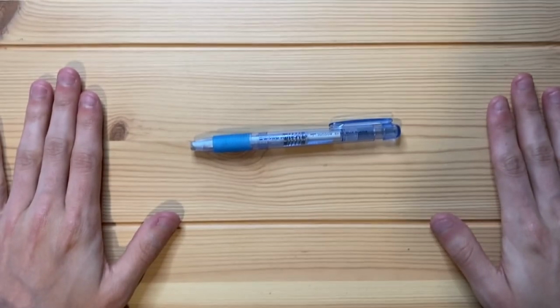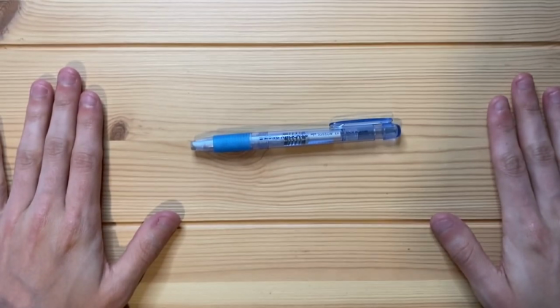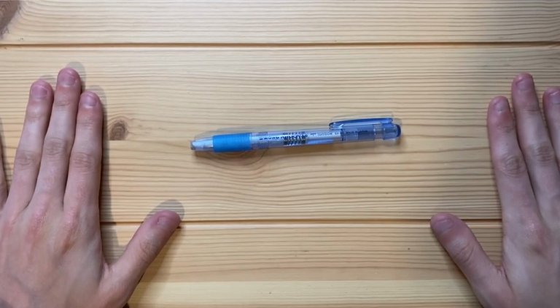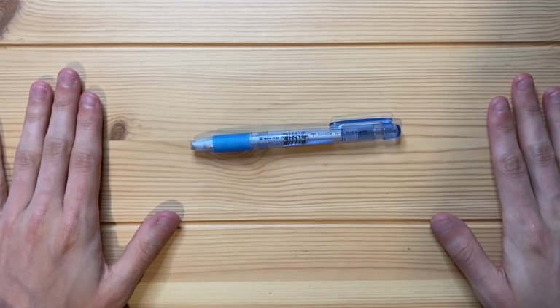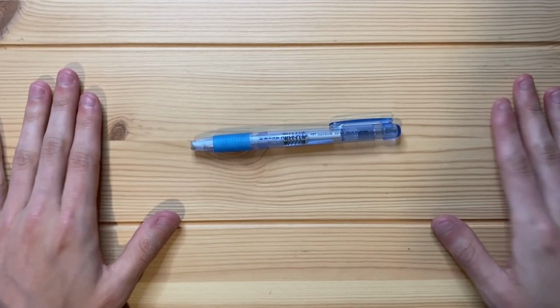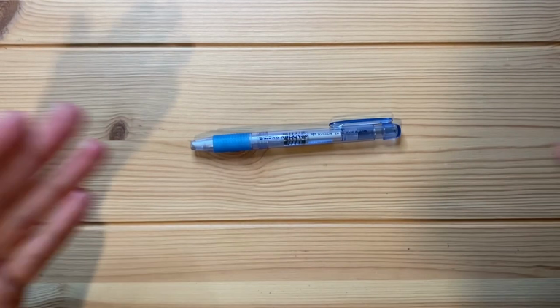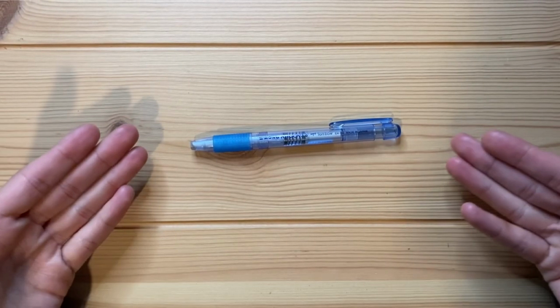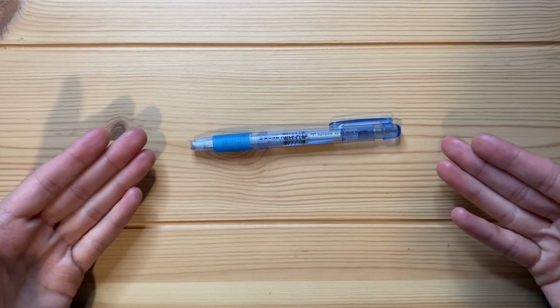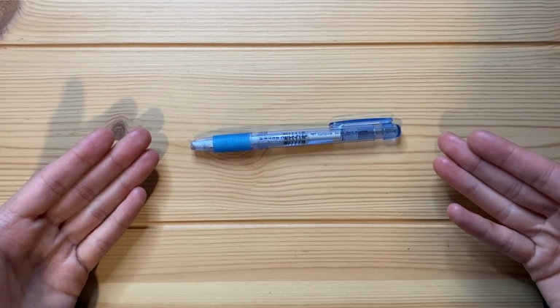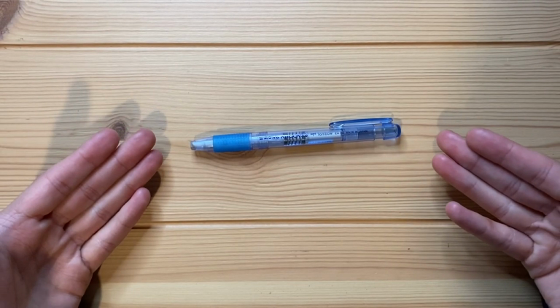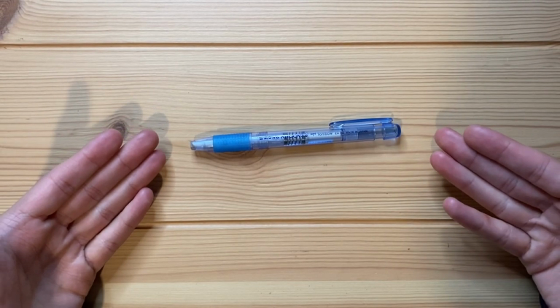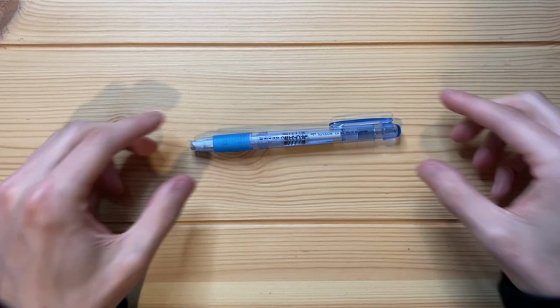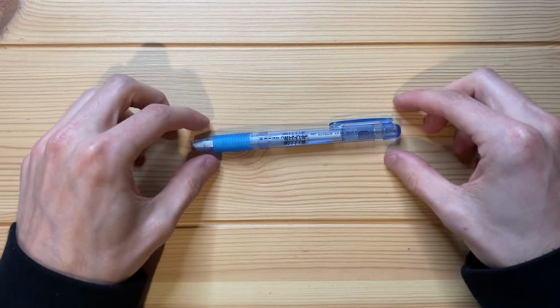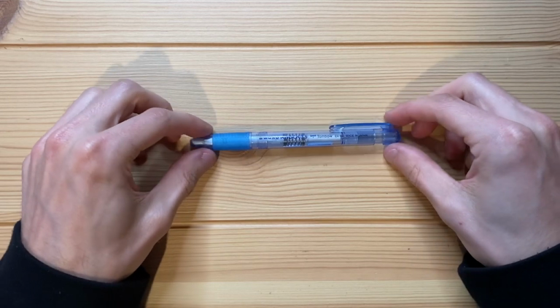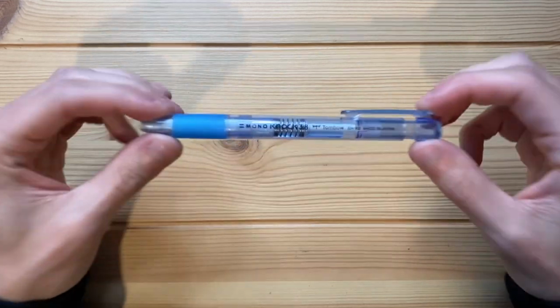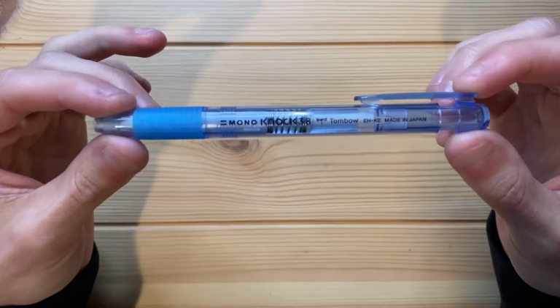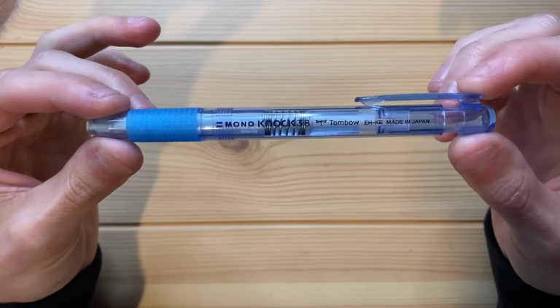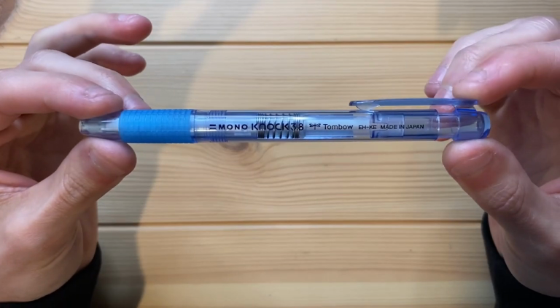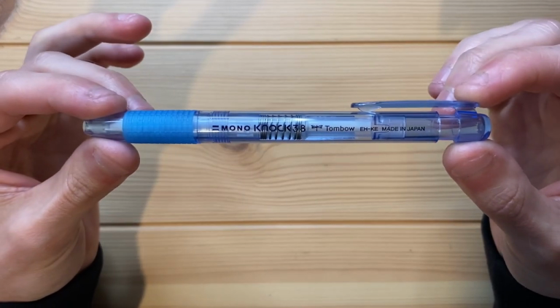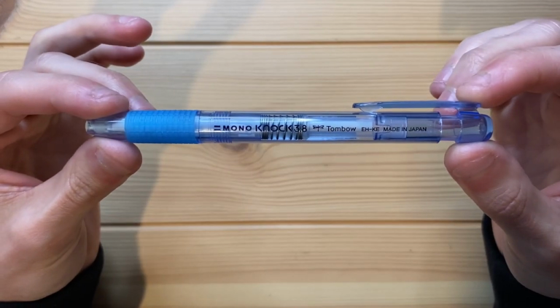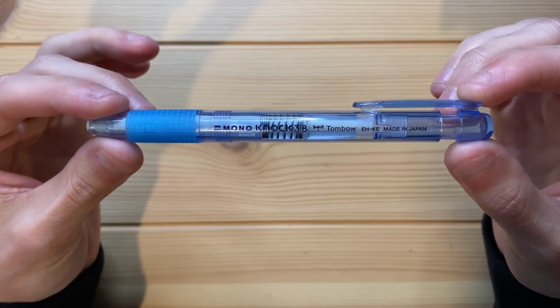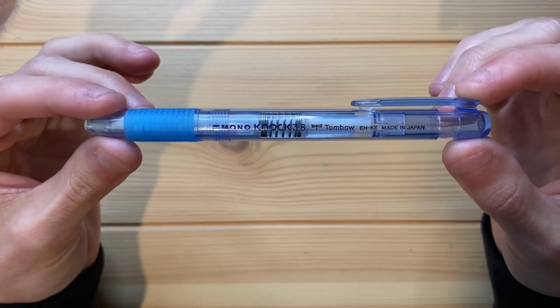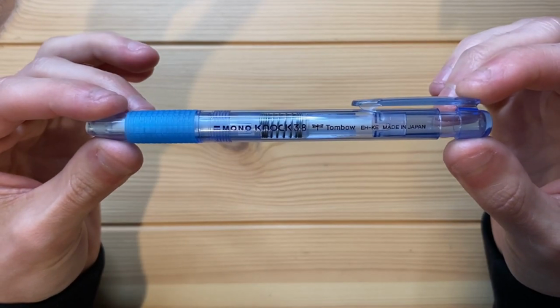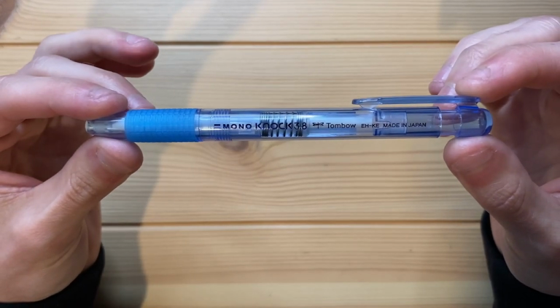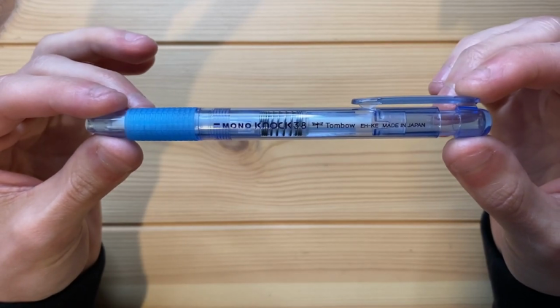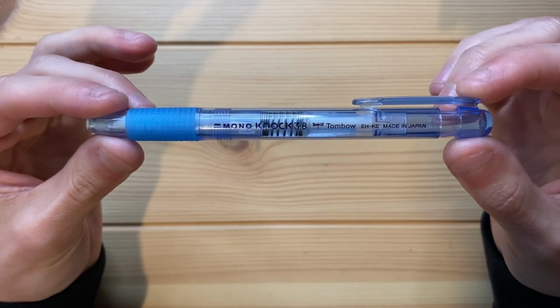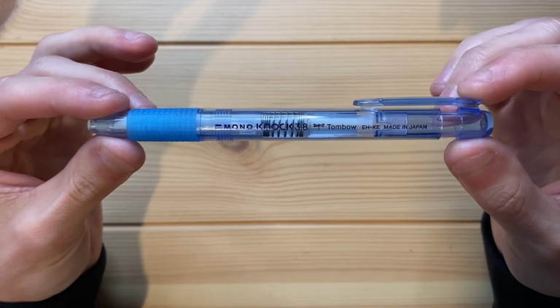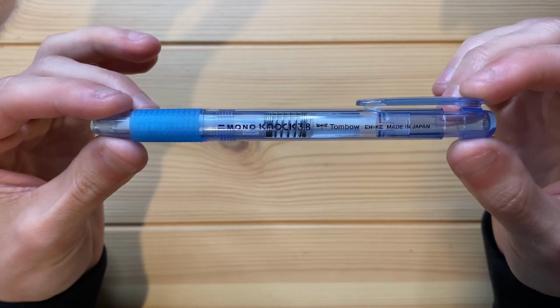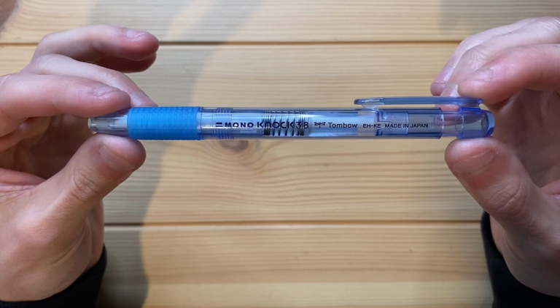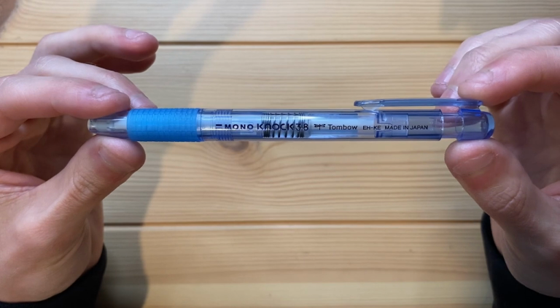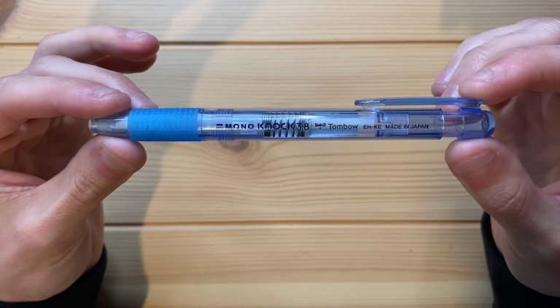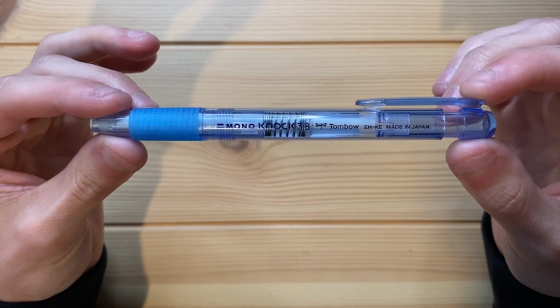Today I'm going to be reviewing this mechanical eraser right here. This is the Tombow Mono Knock 3.8 mechanical eraser, which I bought in Japan.